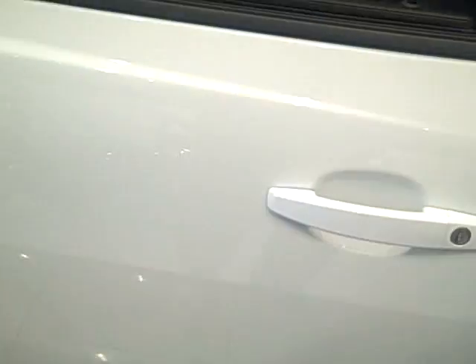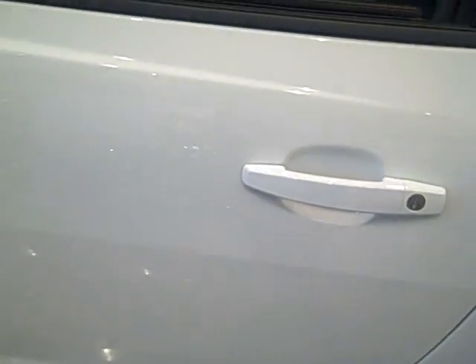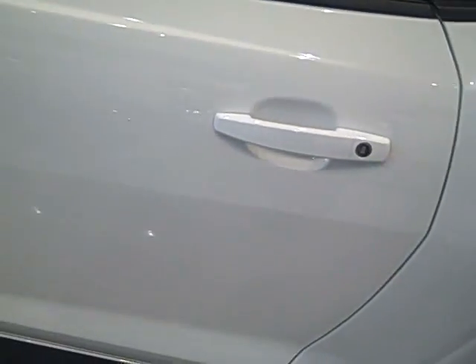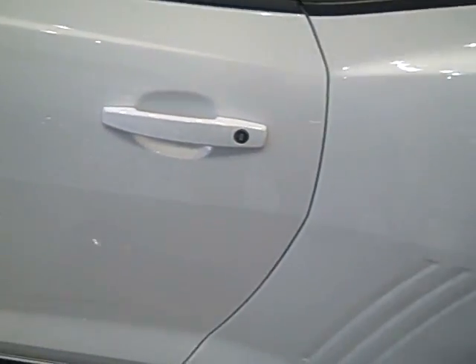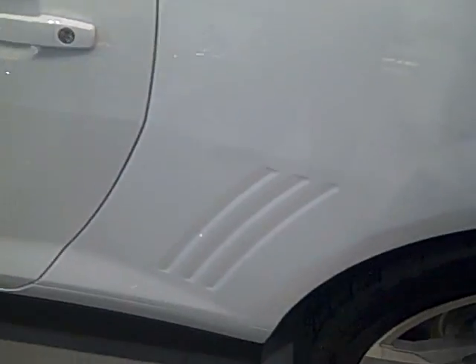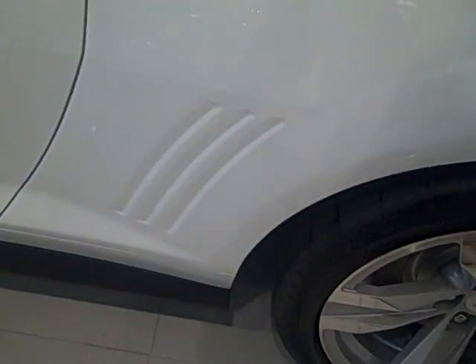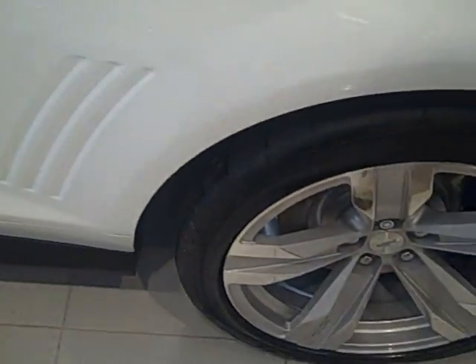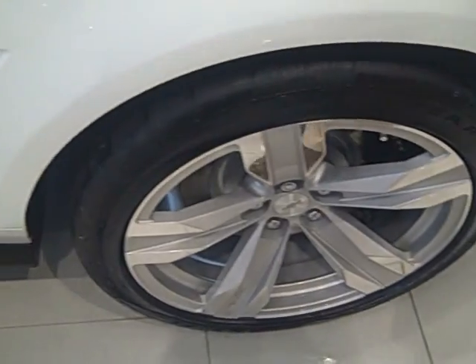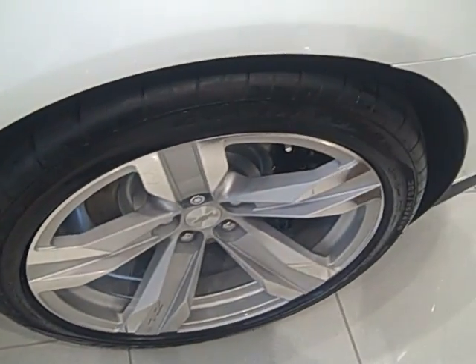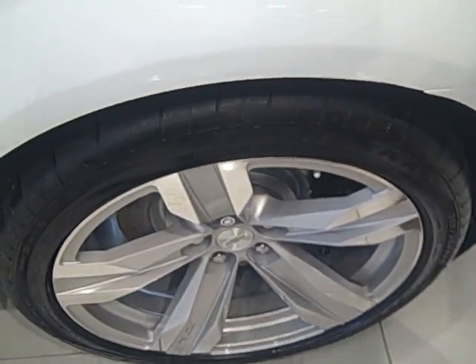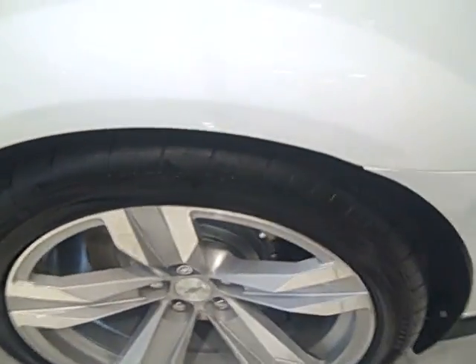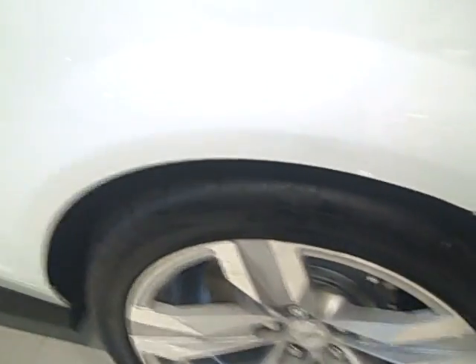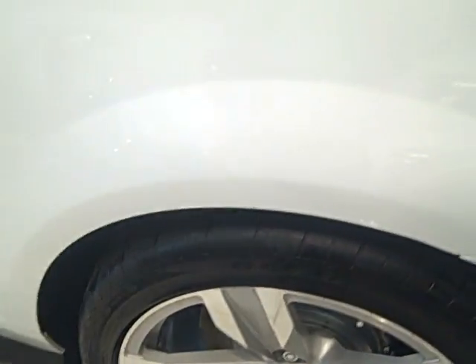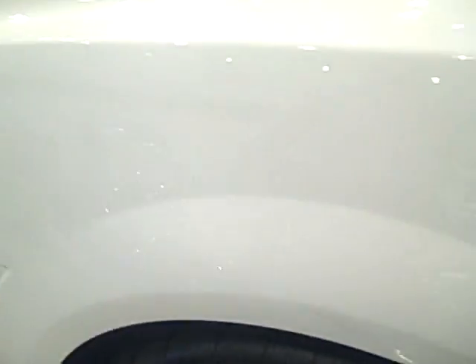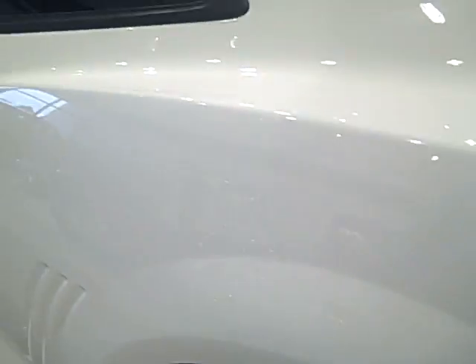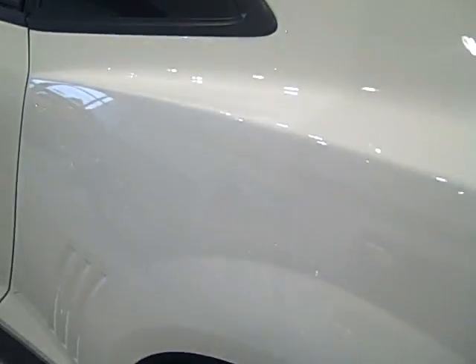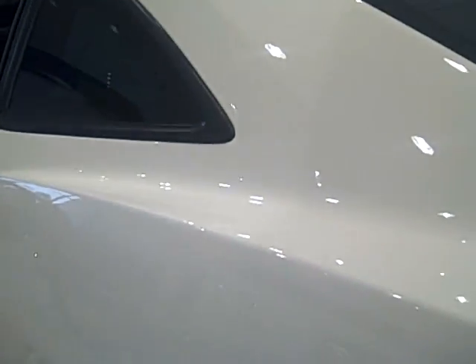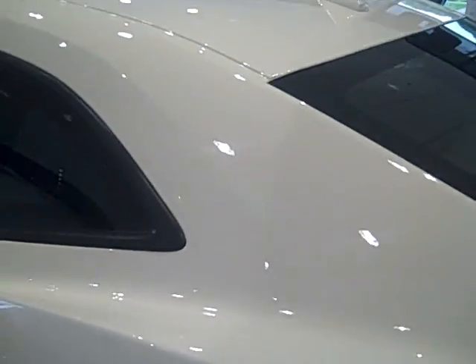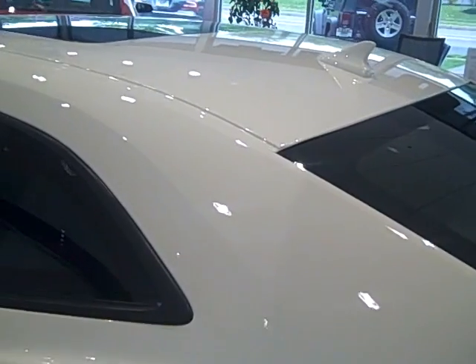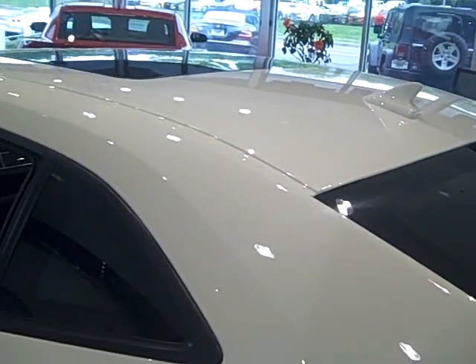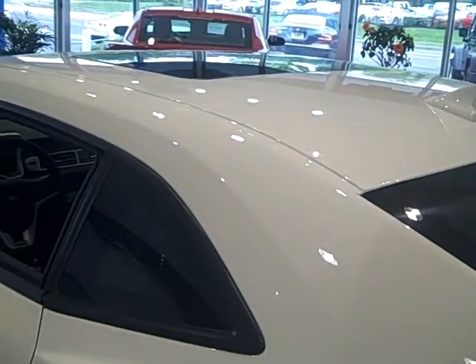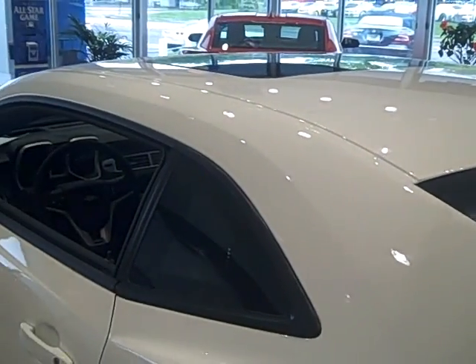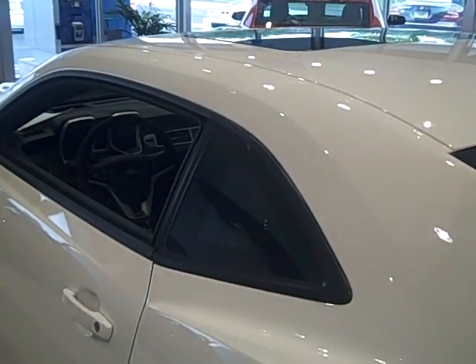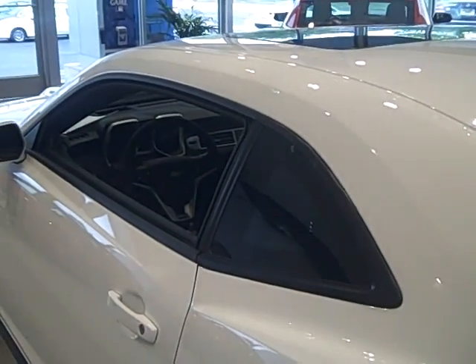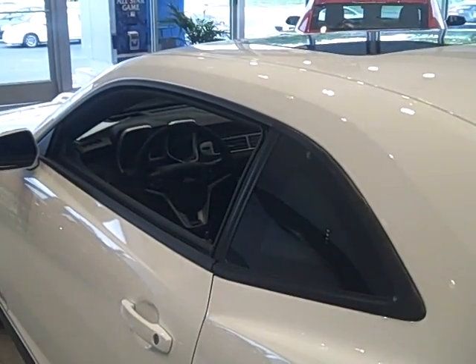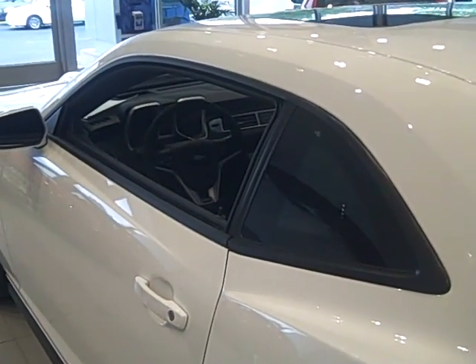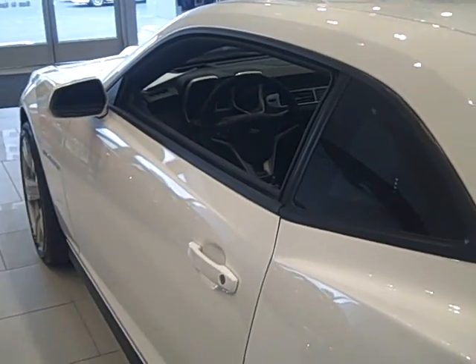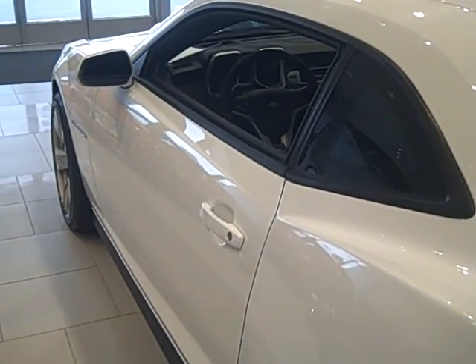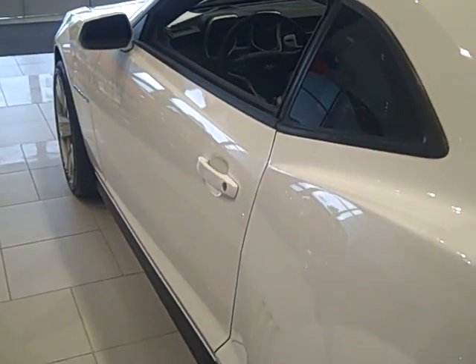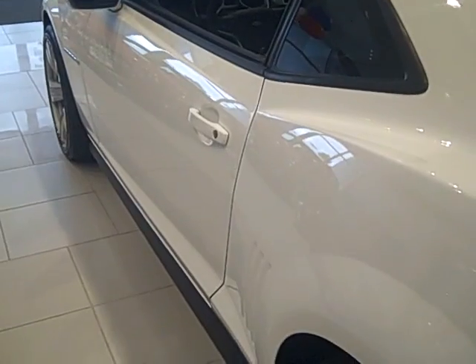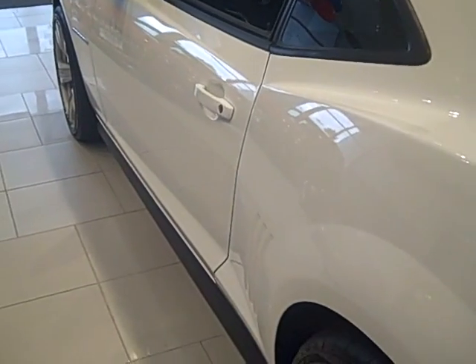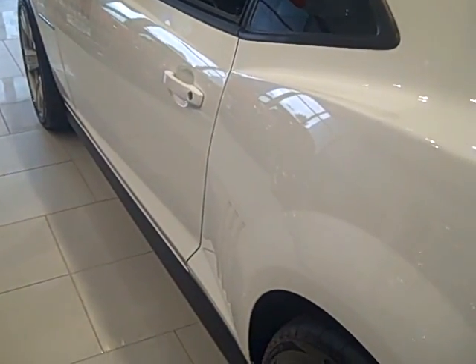This car pulls 1G off the skid pad — that will throw you back in the seat for a little more excitement. The acceleration, handling, and ride control of this car offer great performance and quality of ride. True balance in an automobile. Magnetic ride control monitors suspension dampening 1,000 times a second.